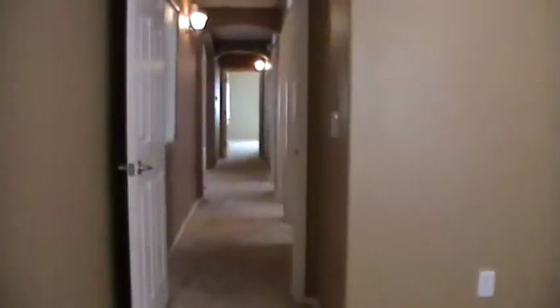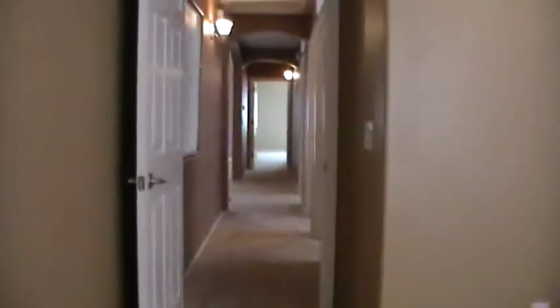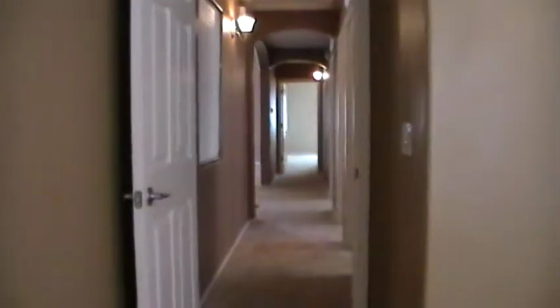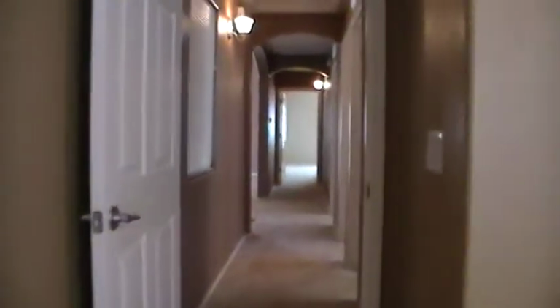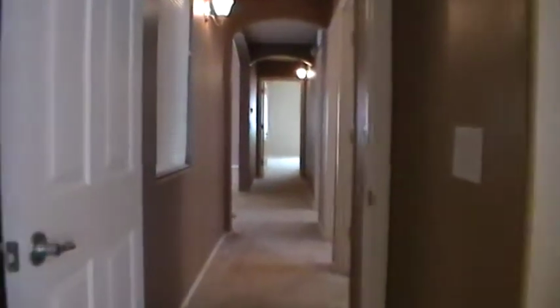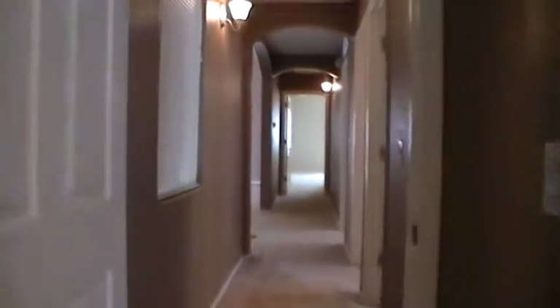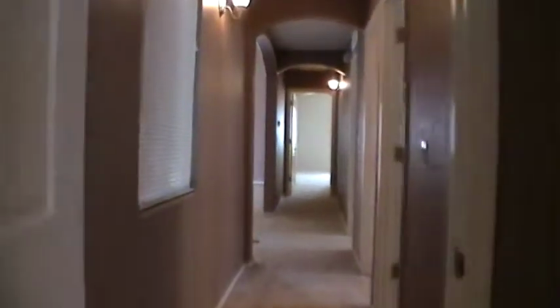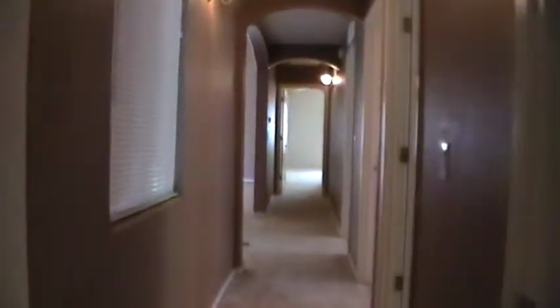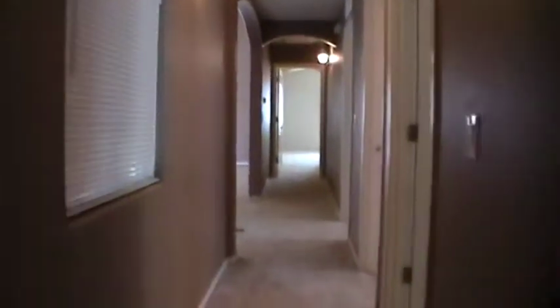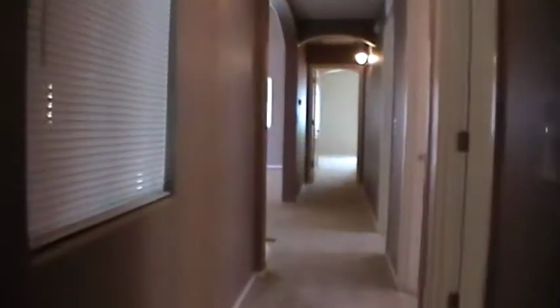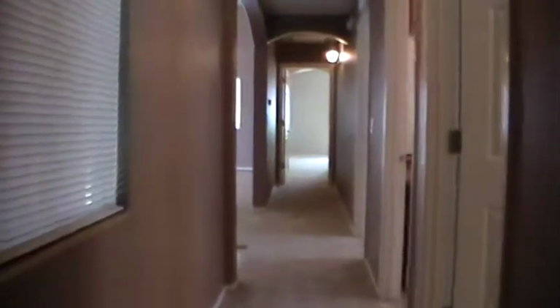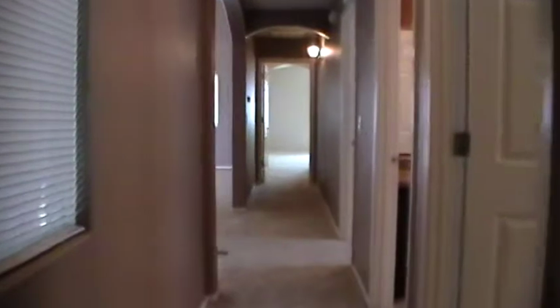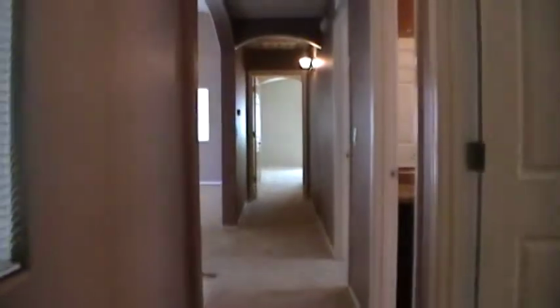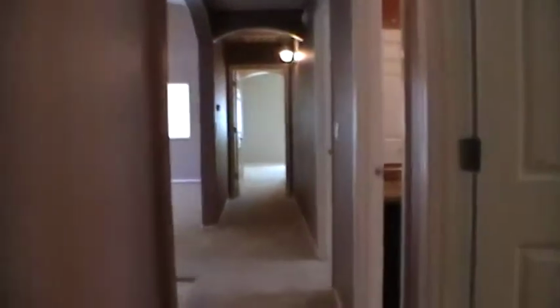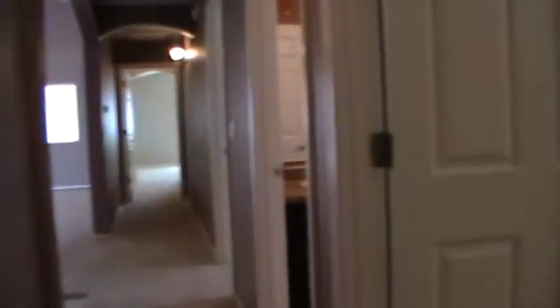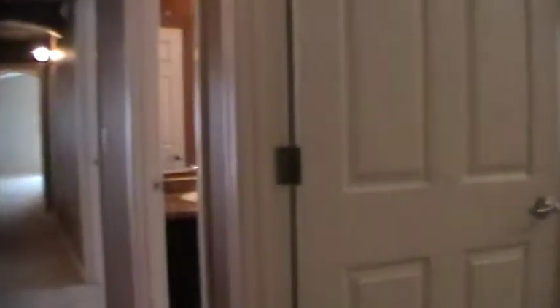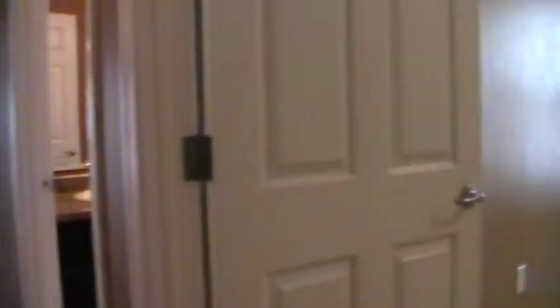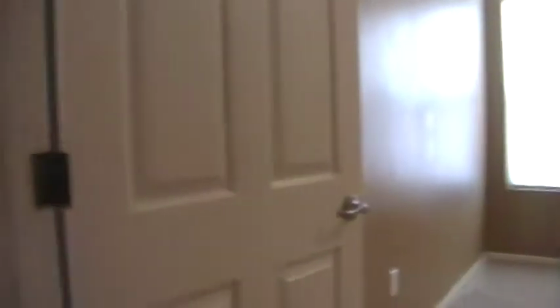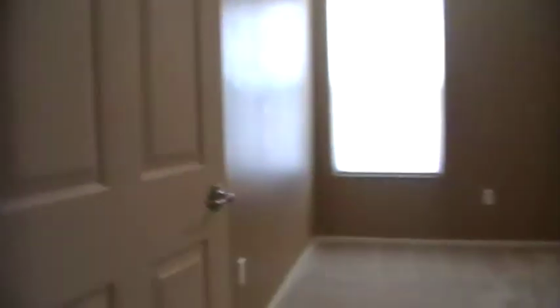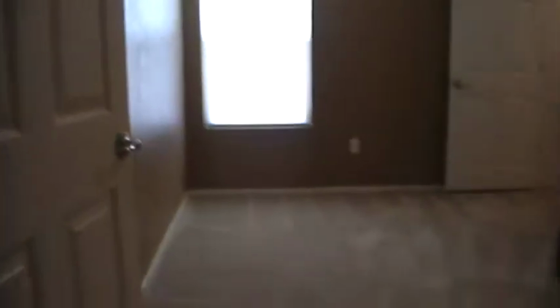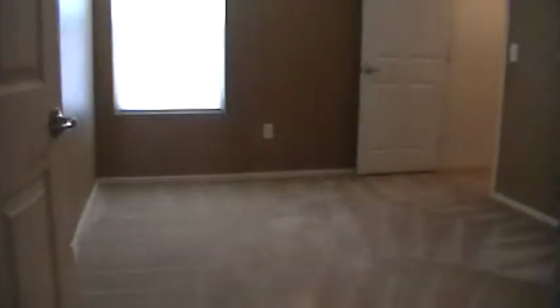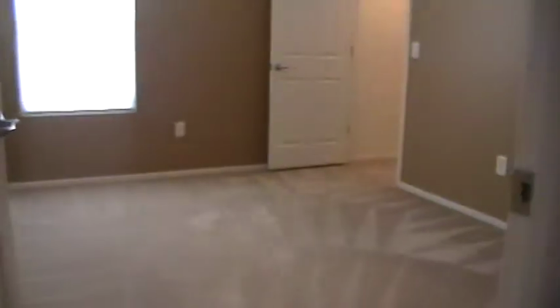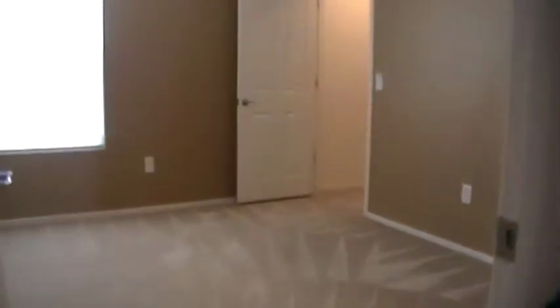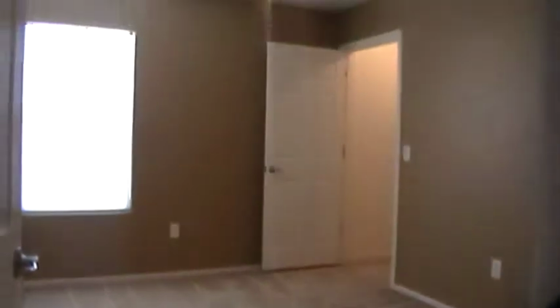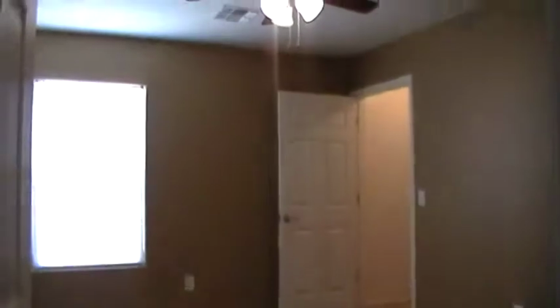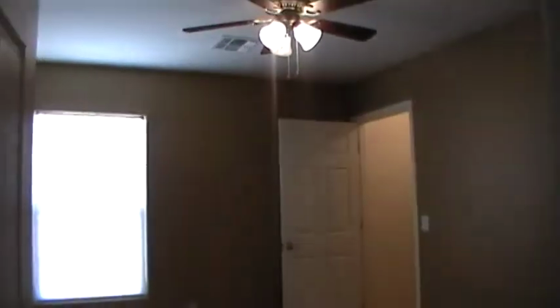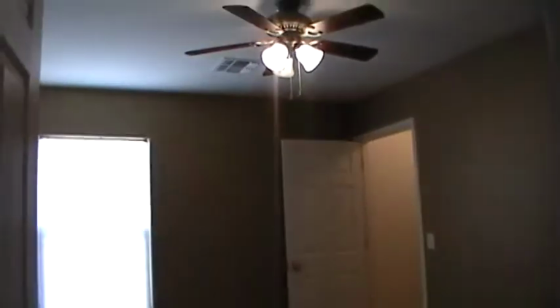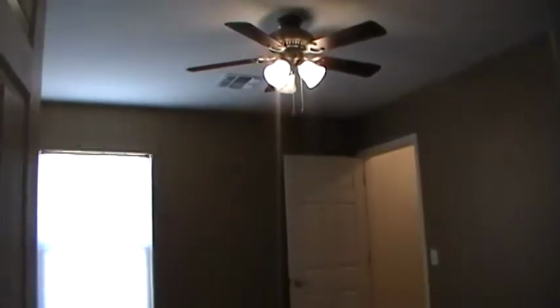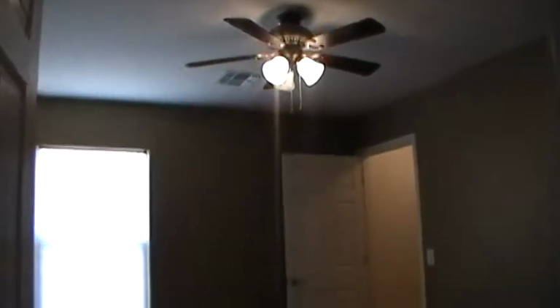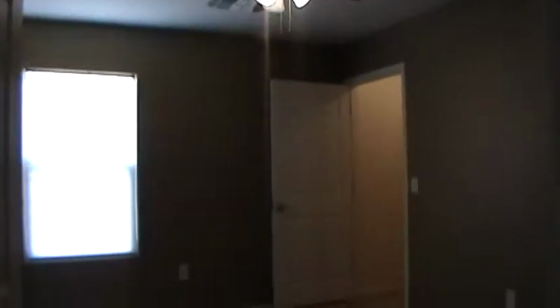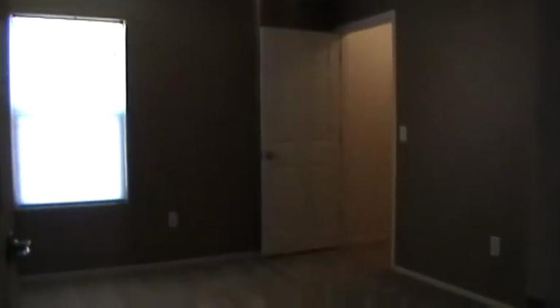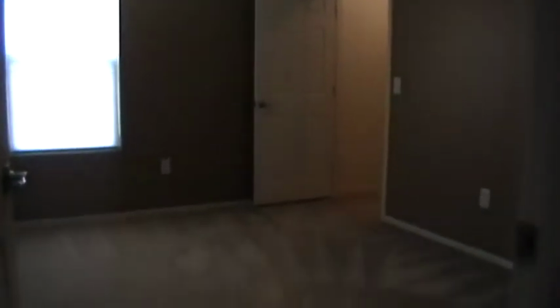Looking now towards the back of the home, all the bedrooms are on this side of the home. You can see the next bedroom — walk-in closet here too, ceiling fan again.